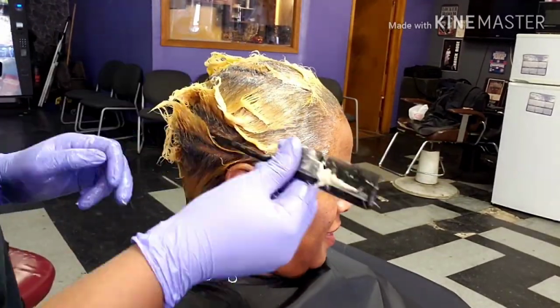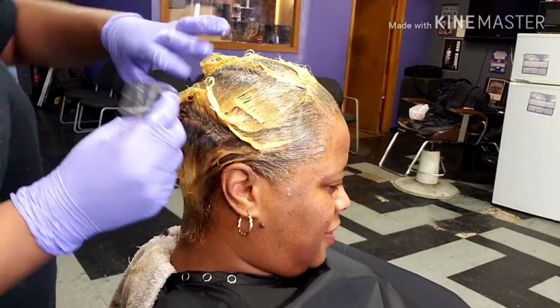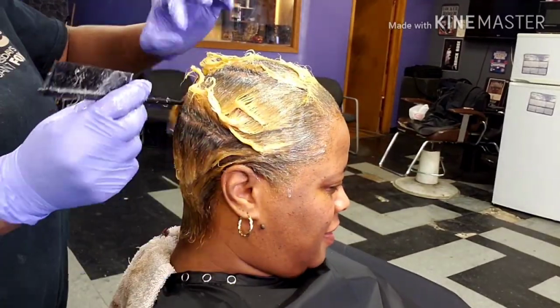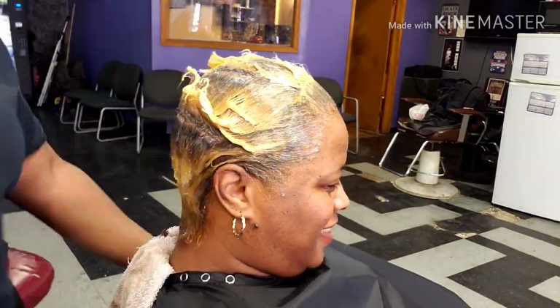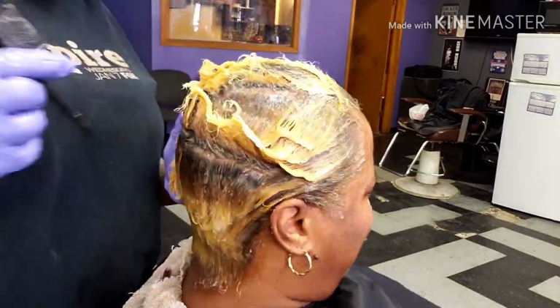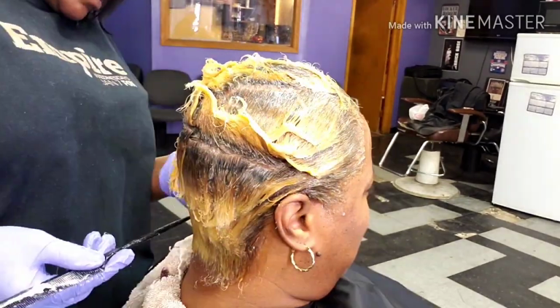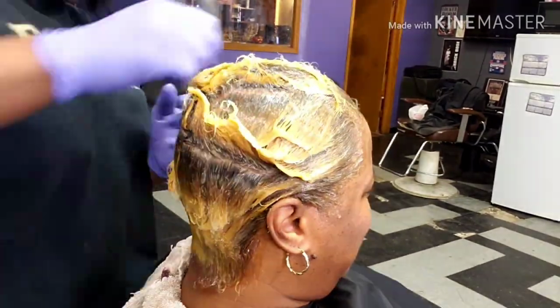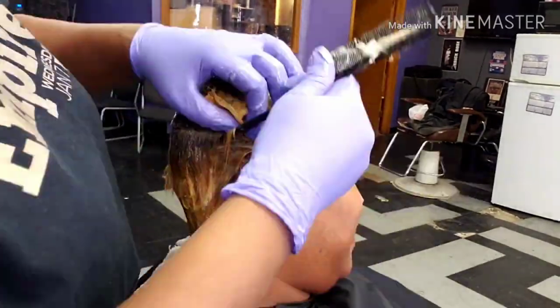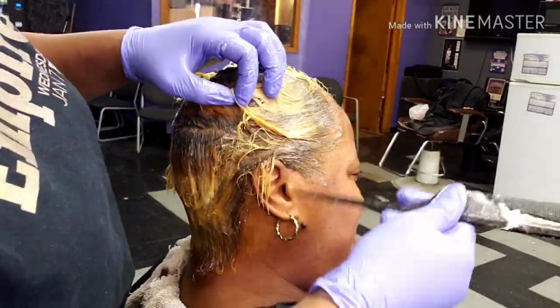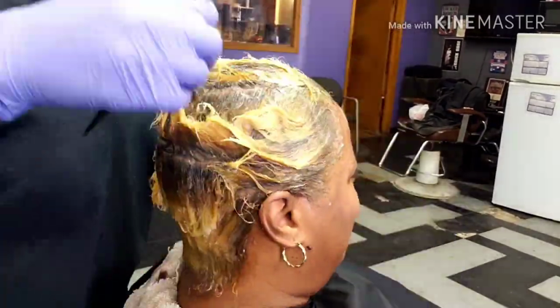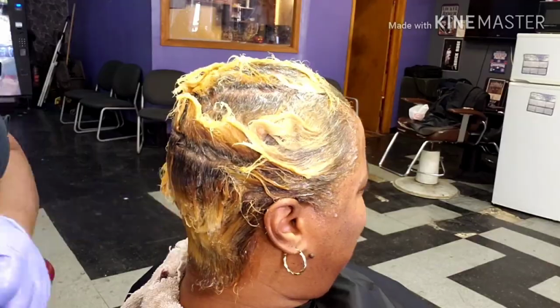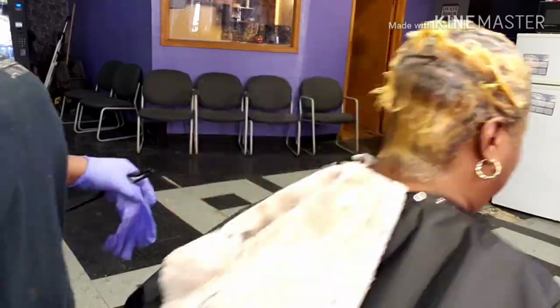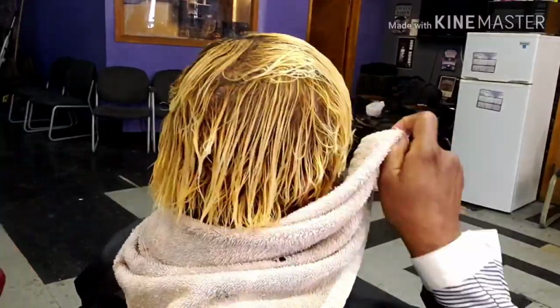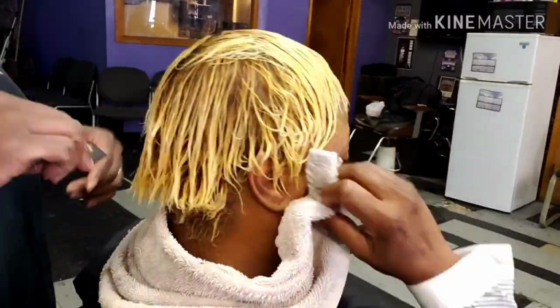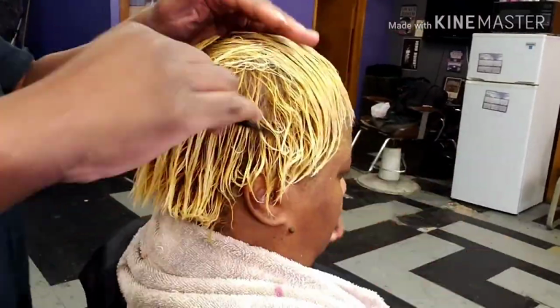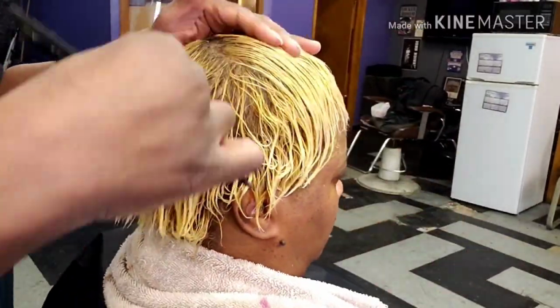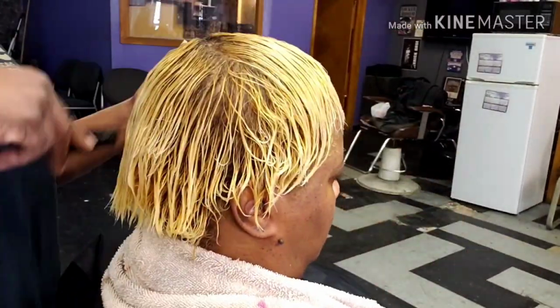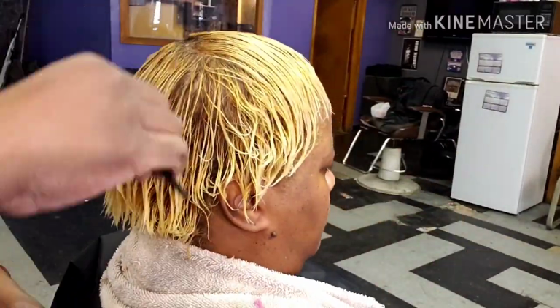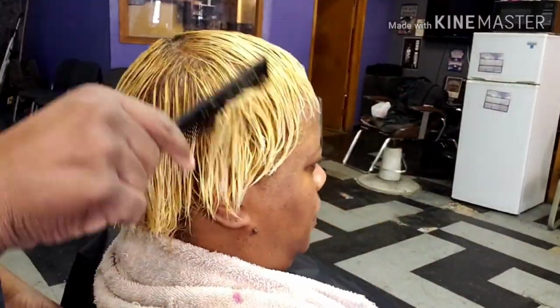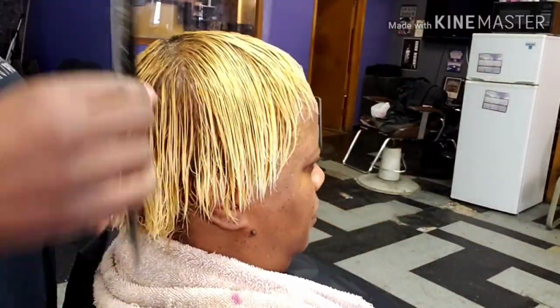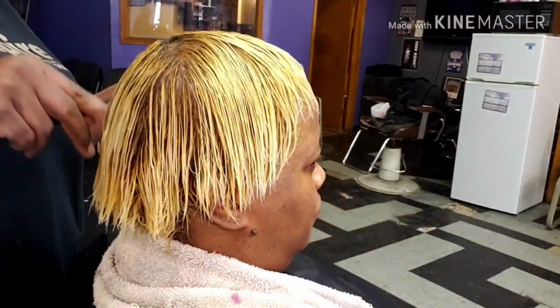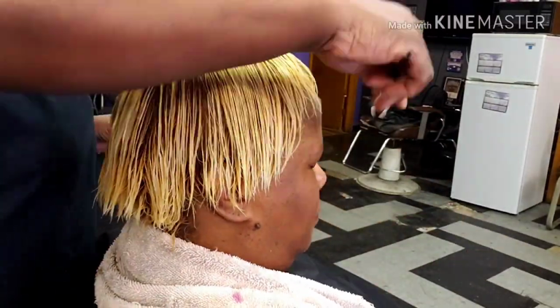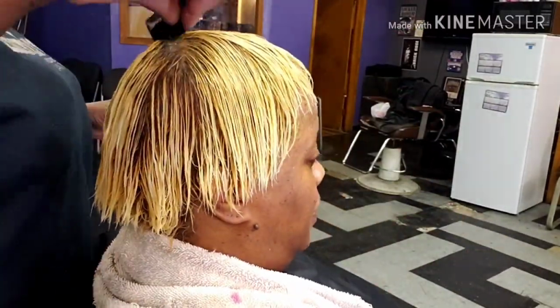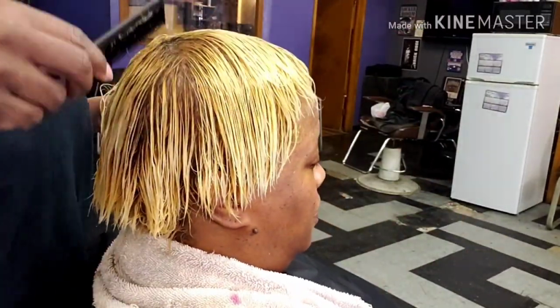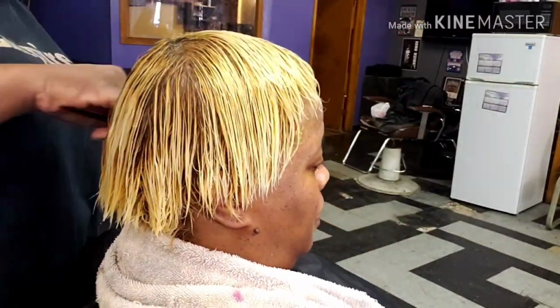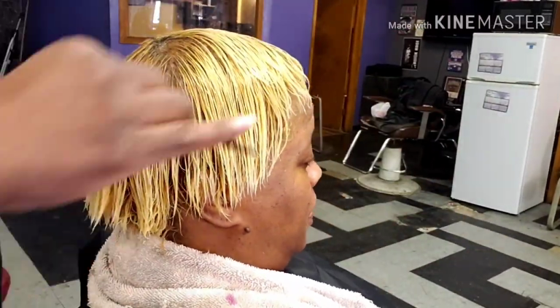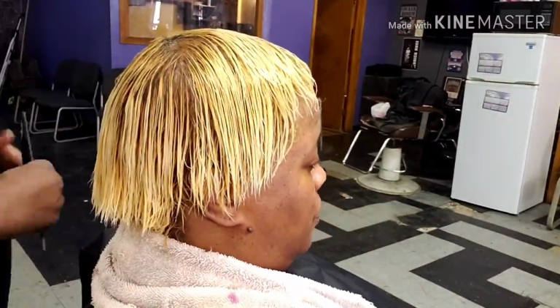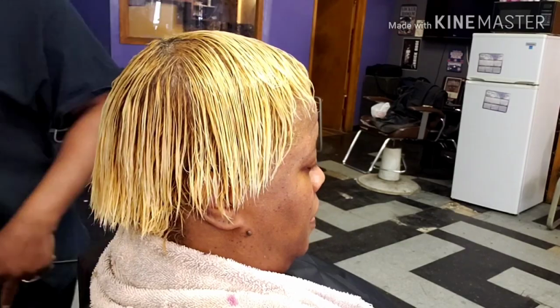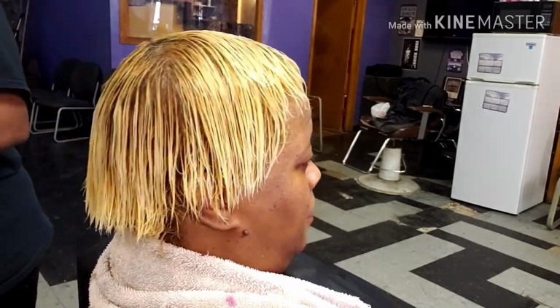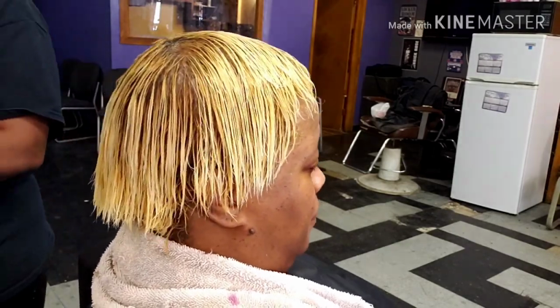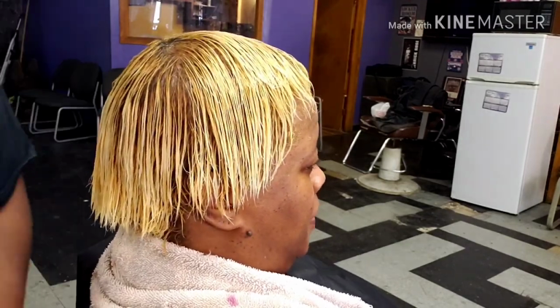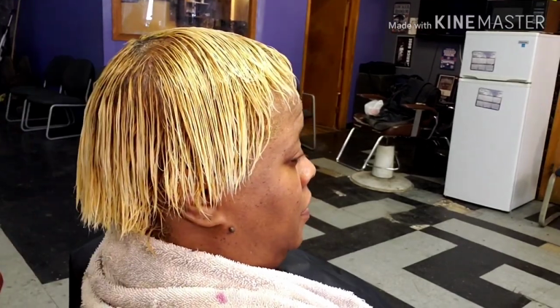Once her hair is fully processed, we're going to wash and deep condition. And here's the bone straight look that she was asking for.